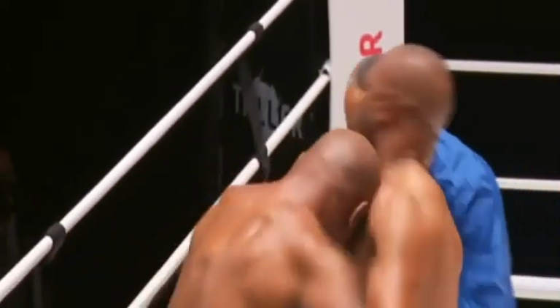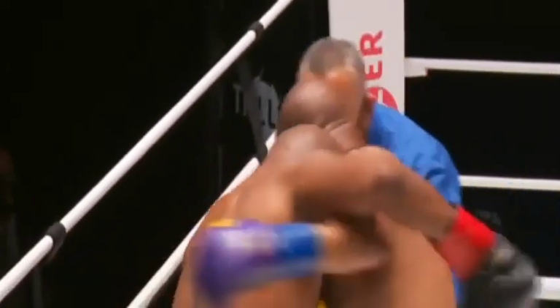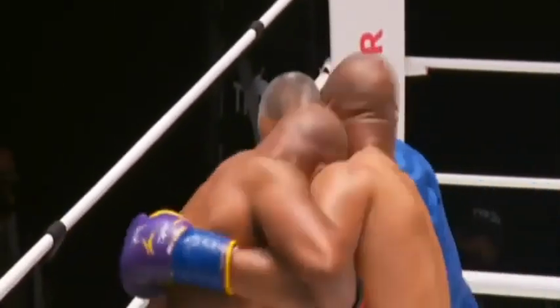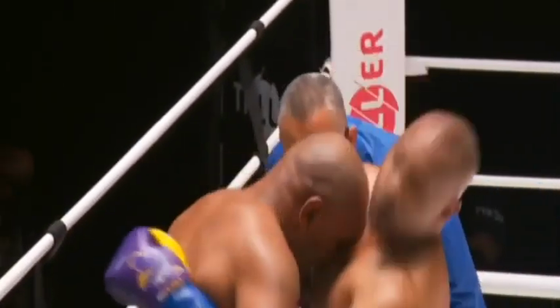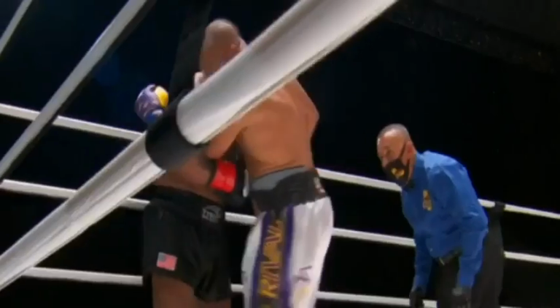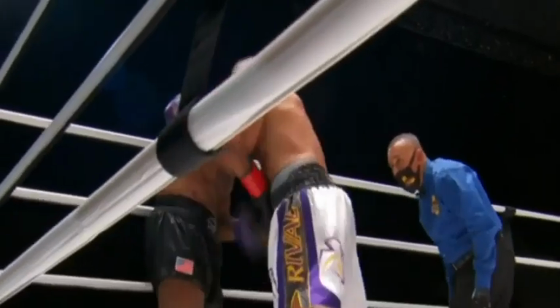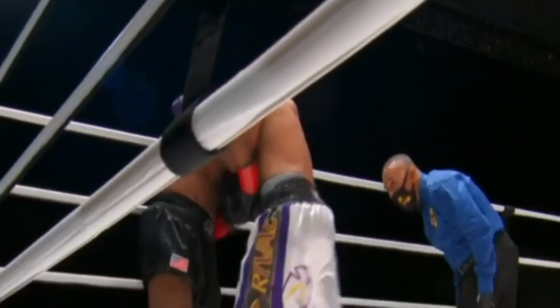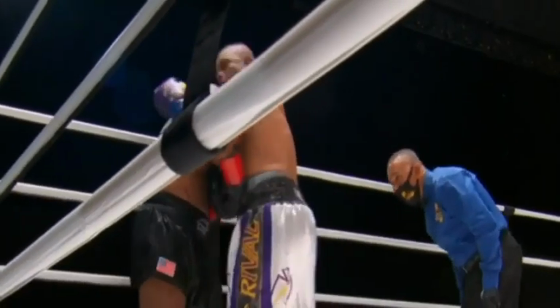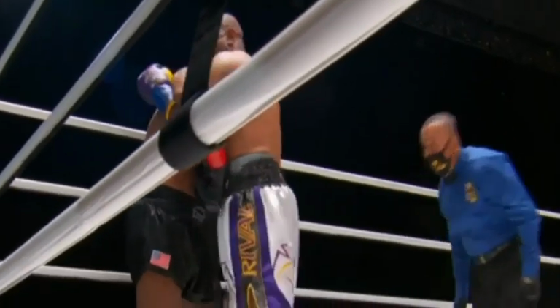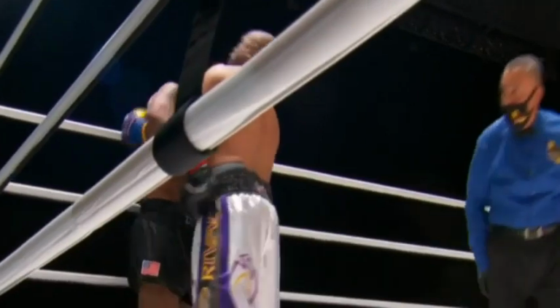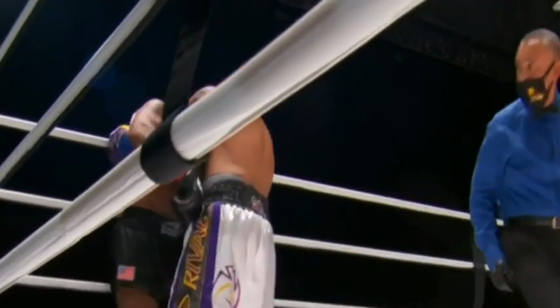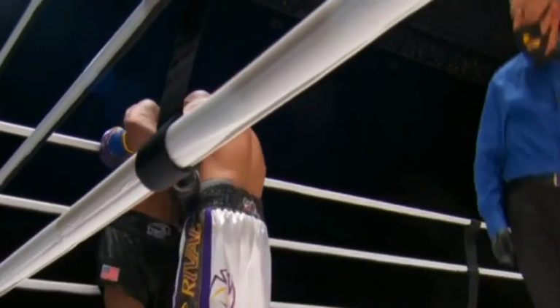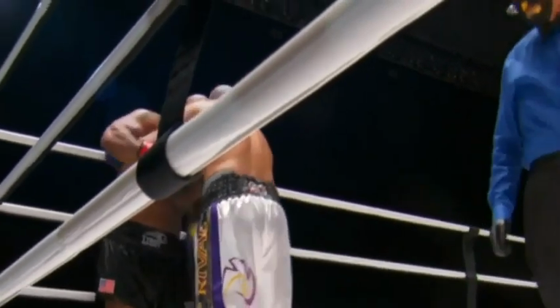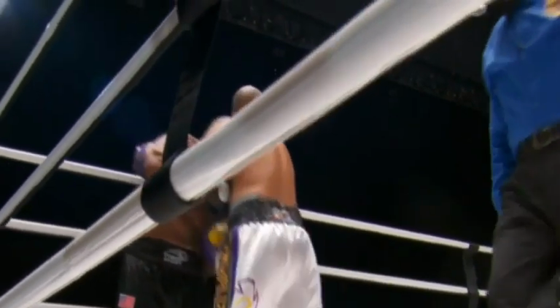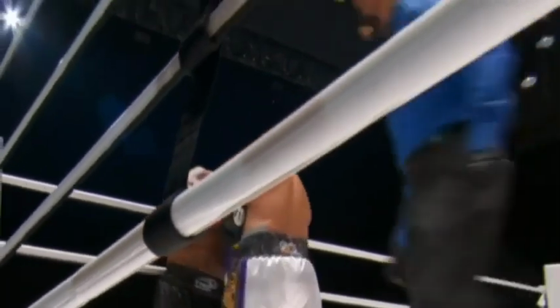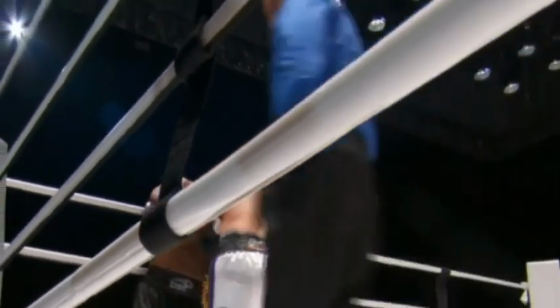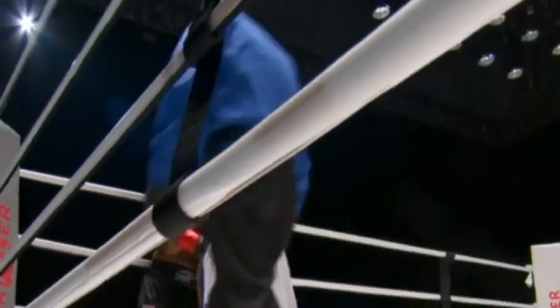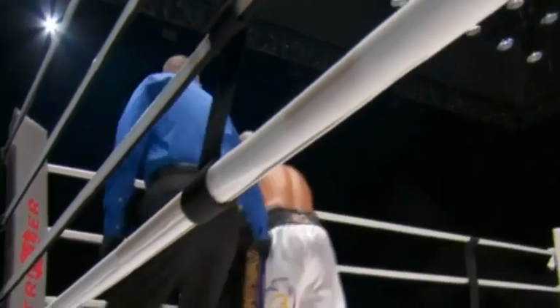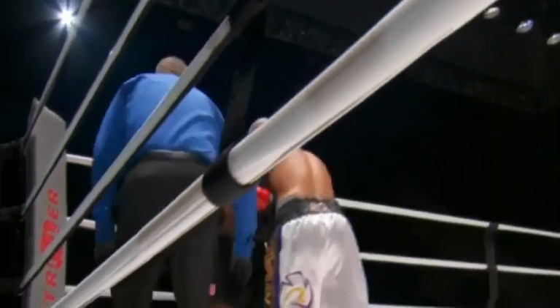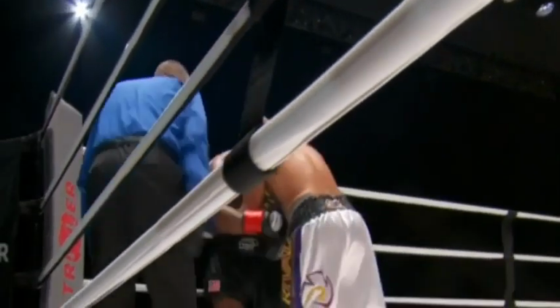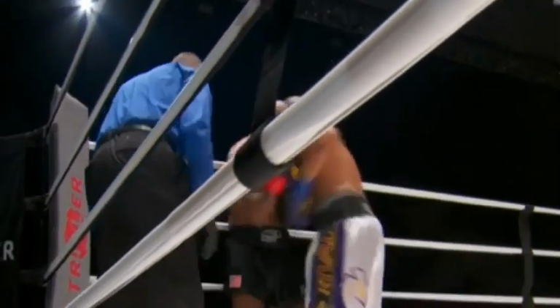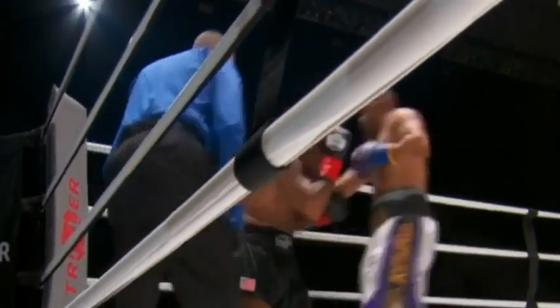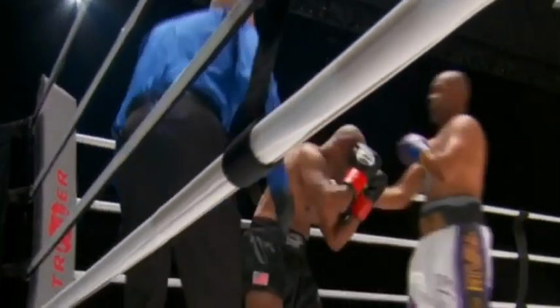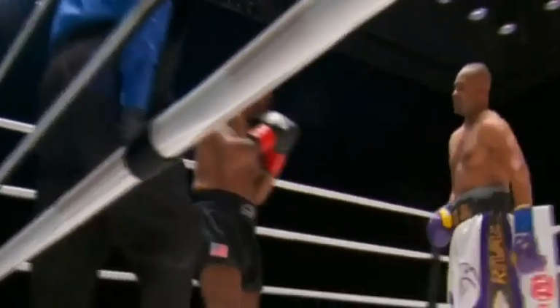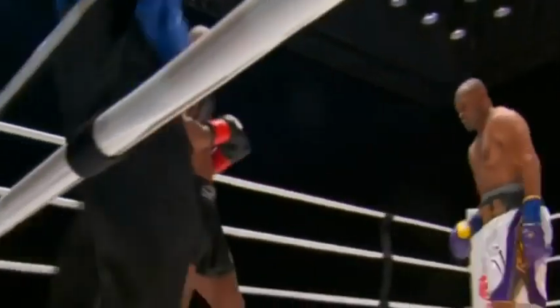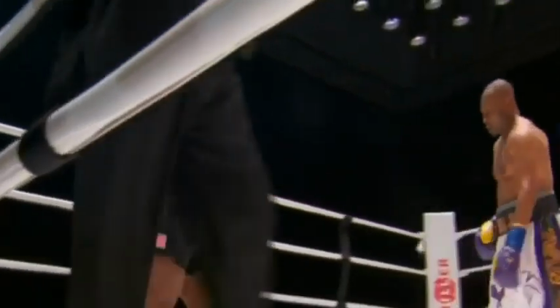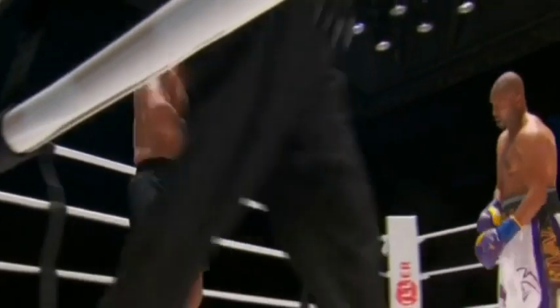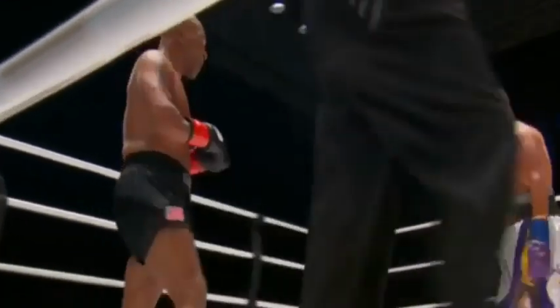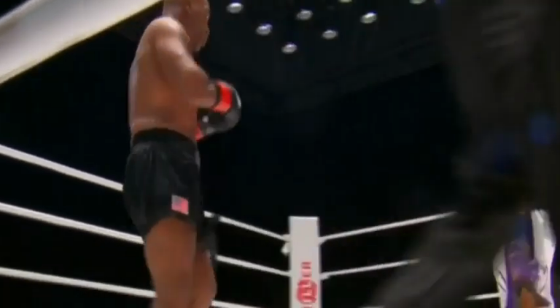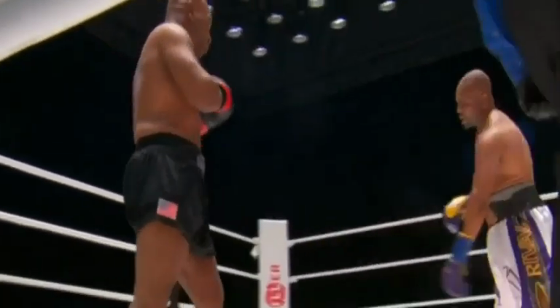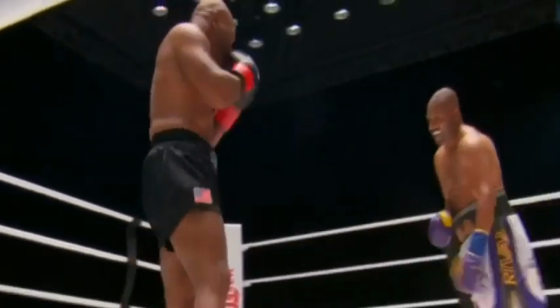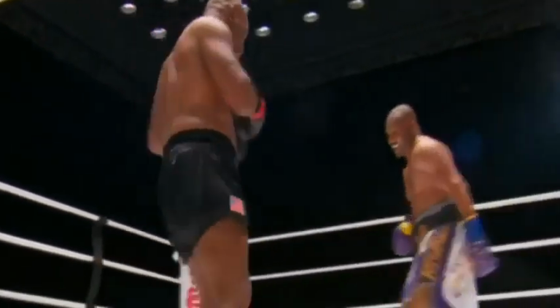Are you guys thinking the referee should break it up sooner? Israel — are you content with the clinch? No, I think he should break it up sooner, because he already knows what Roy's tactic is. So definitely break it up.